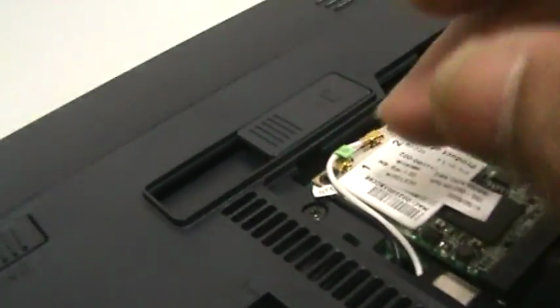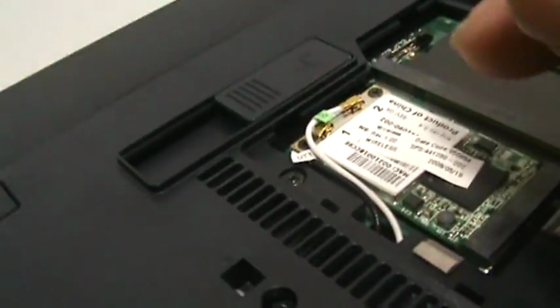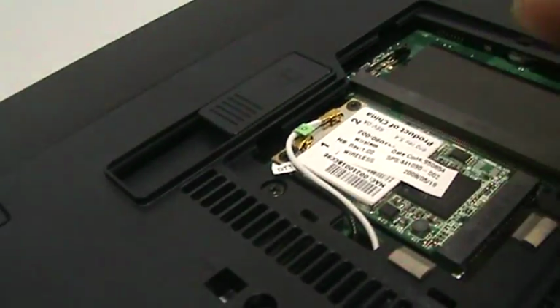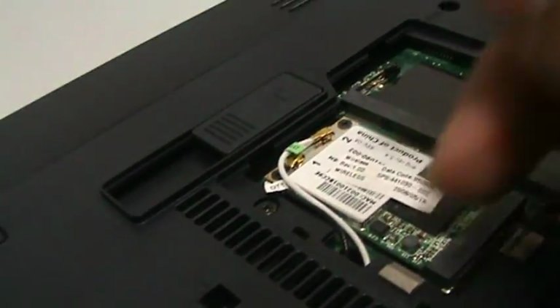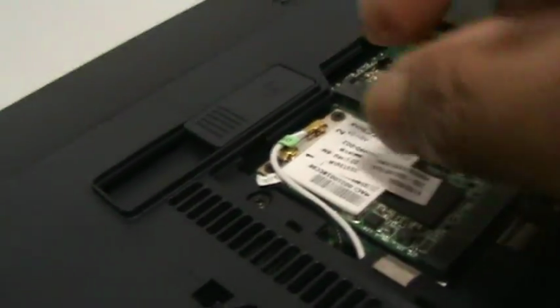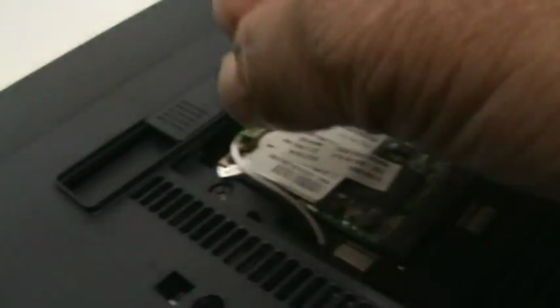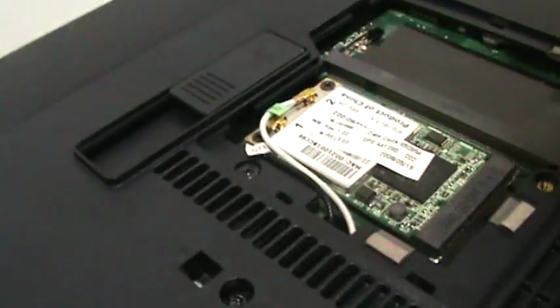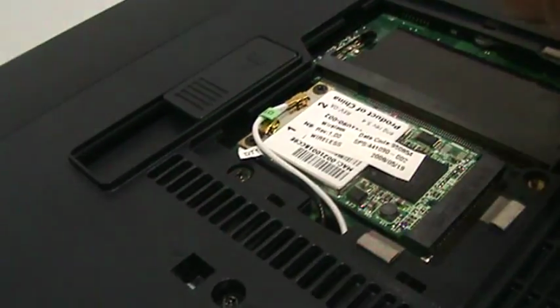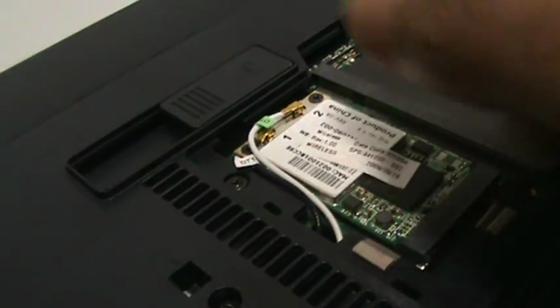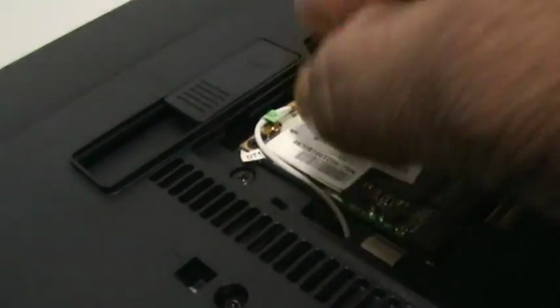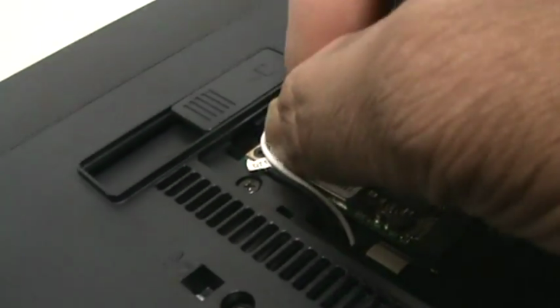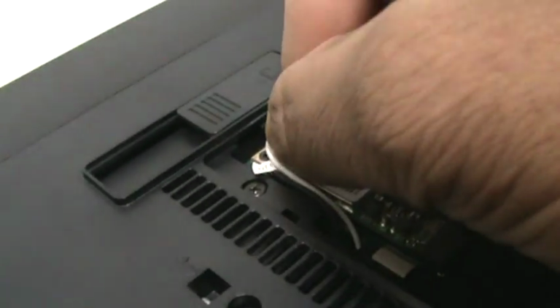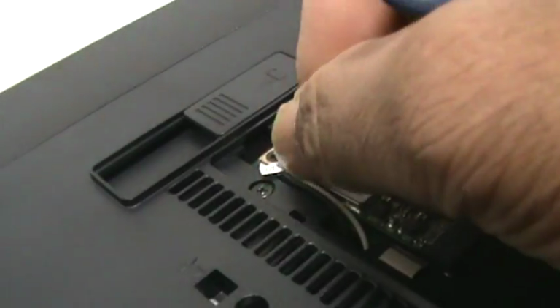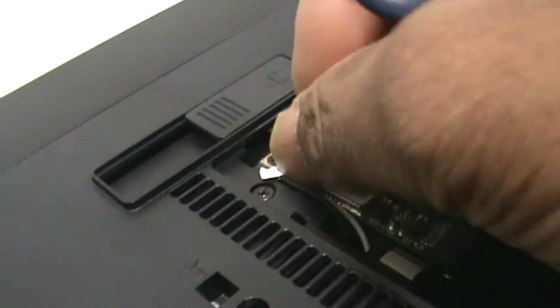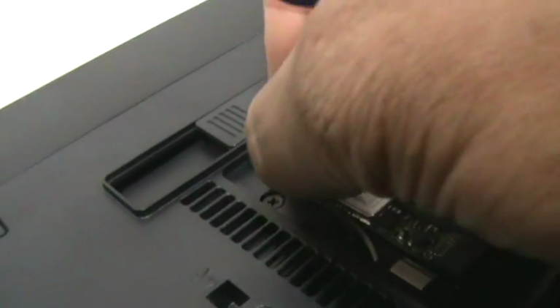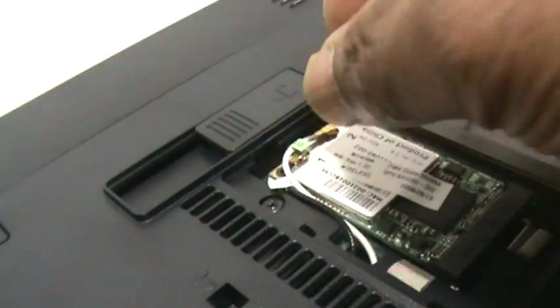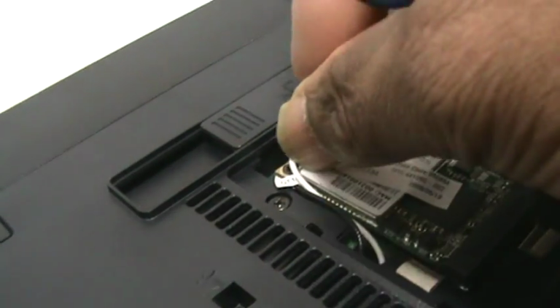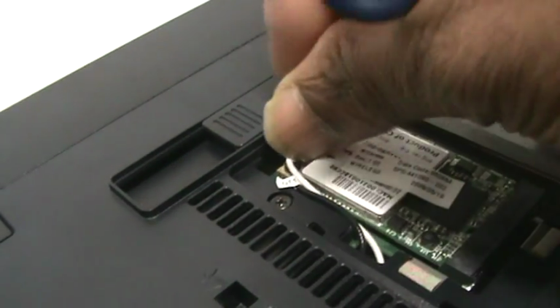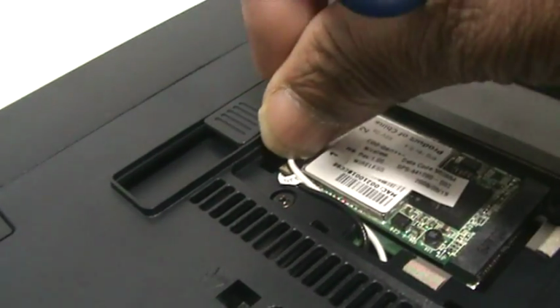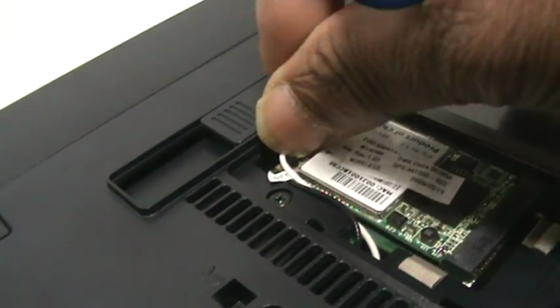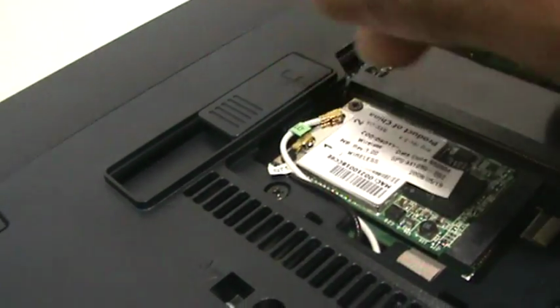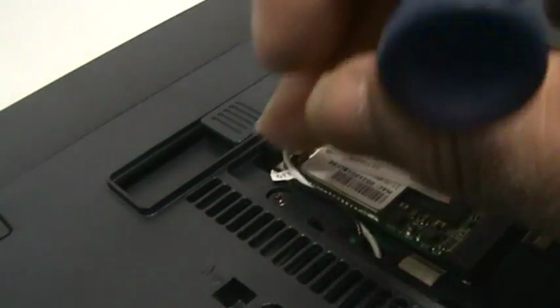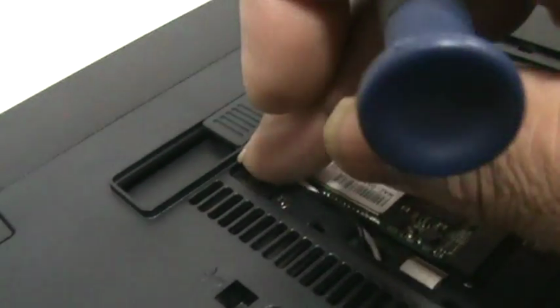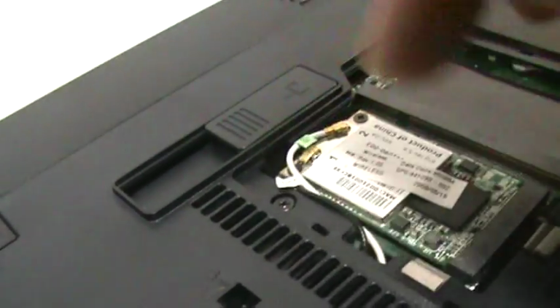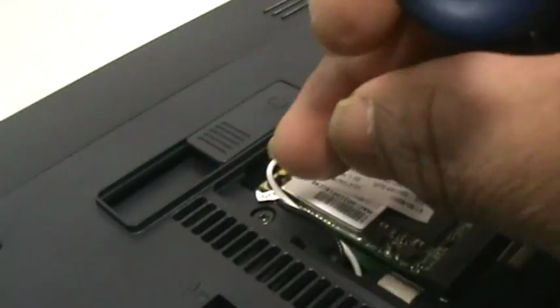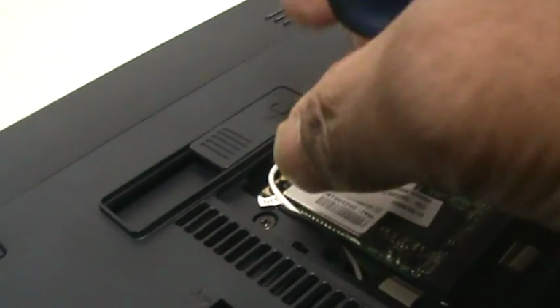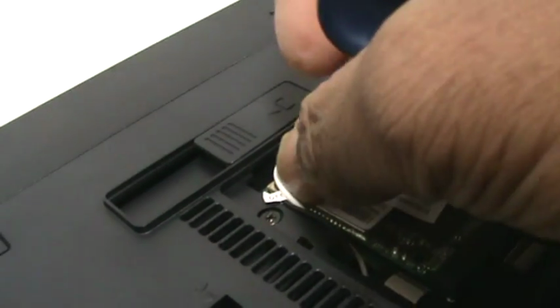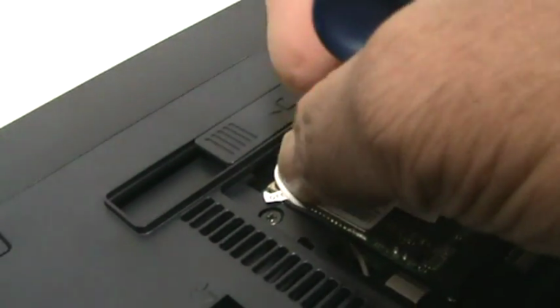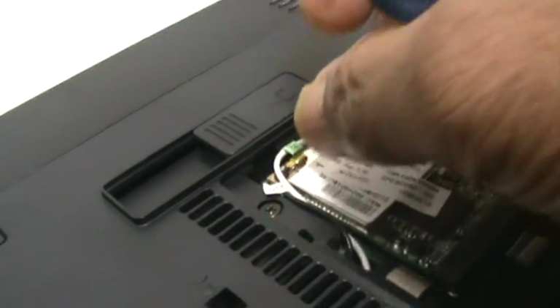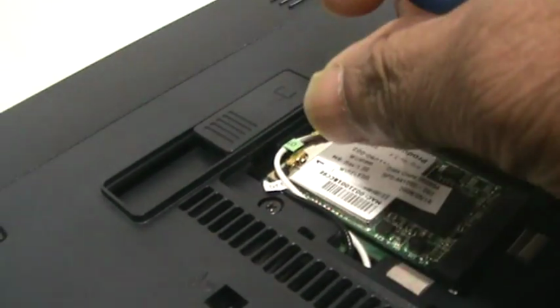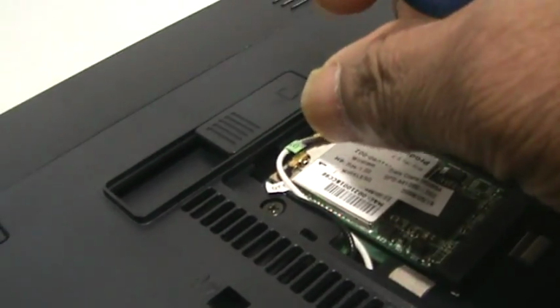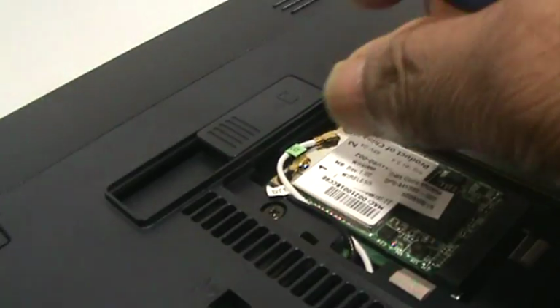One wireless card change in real time in two minutes. So if you've got problems, this is how to do it. Thanks for watching.